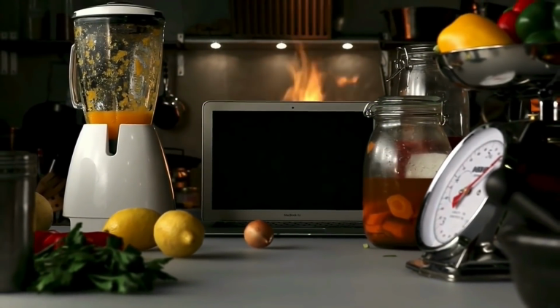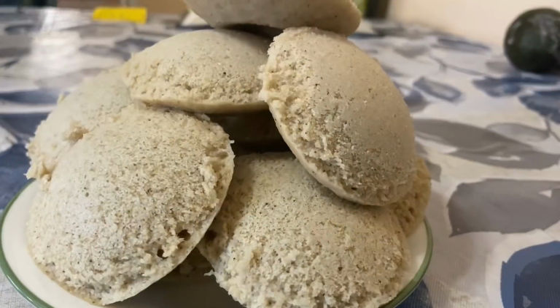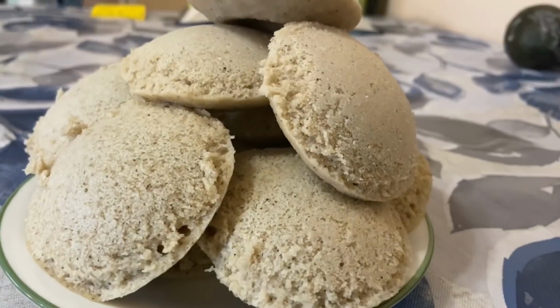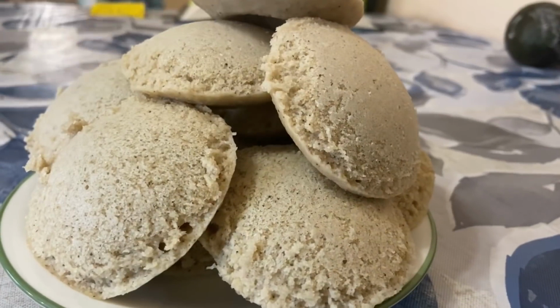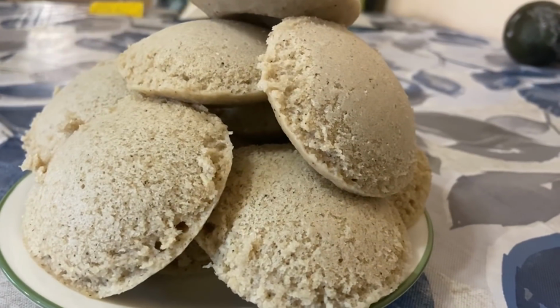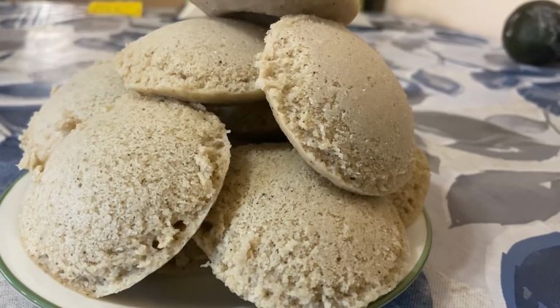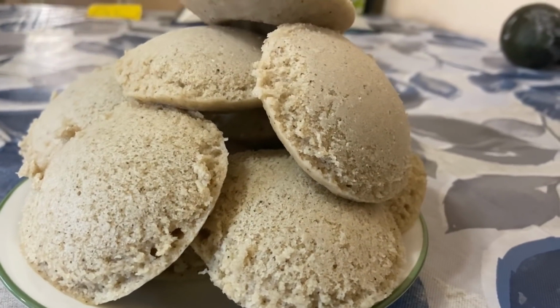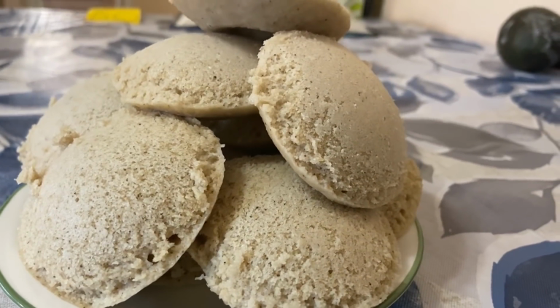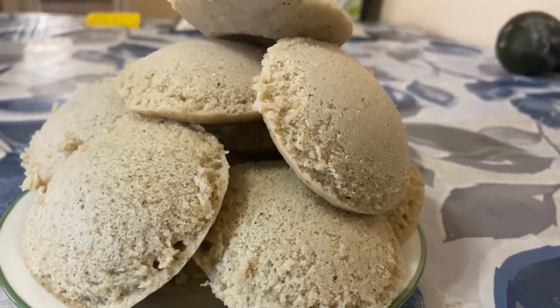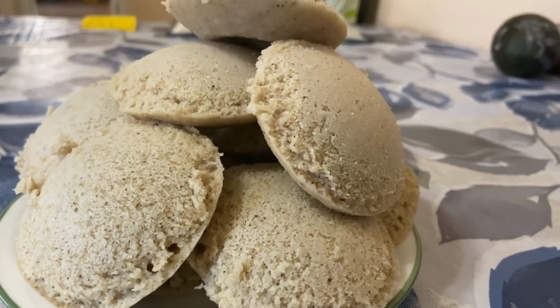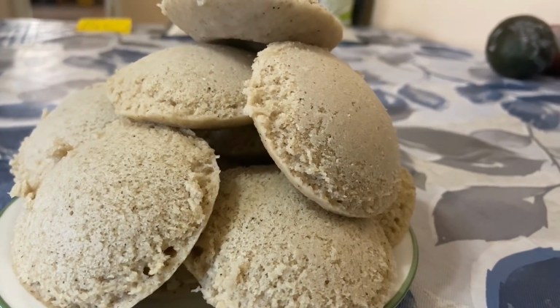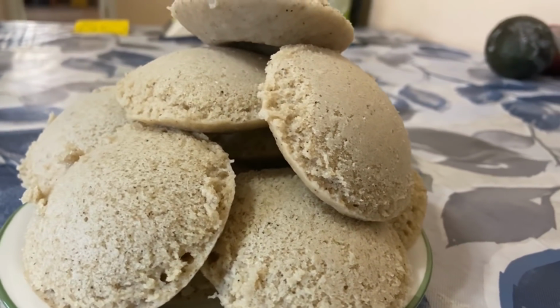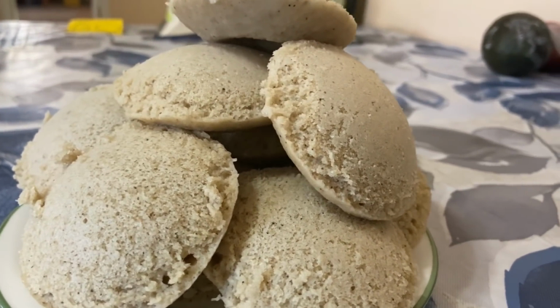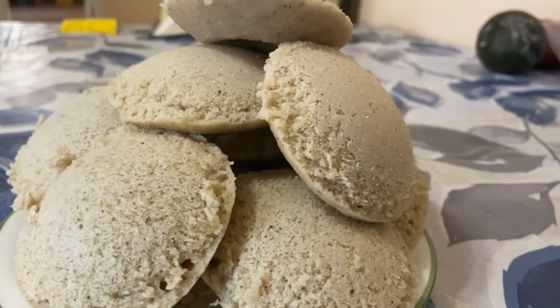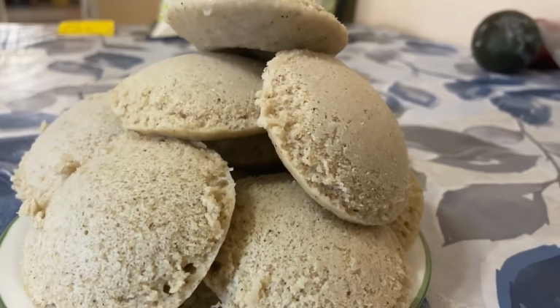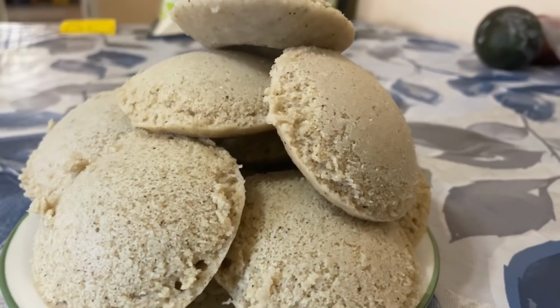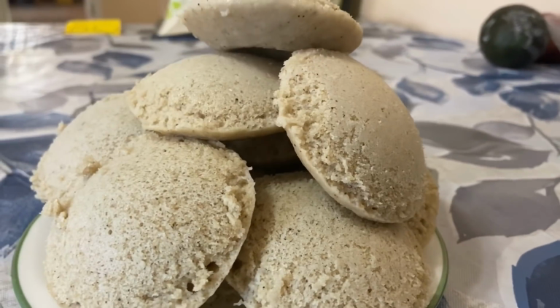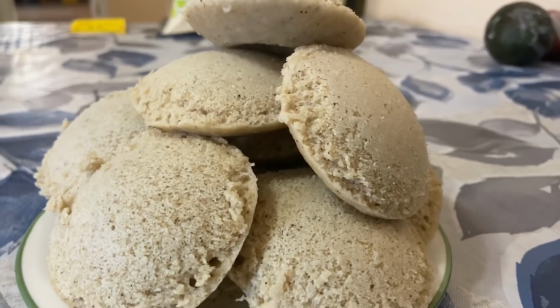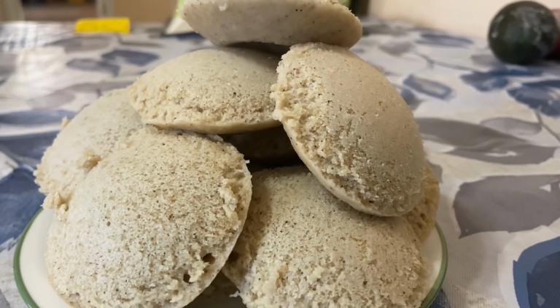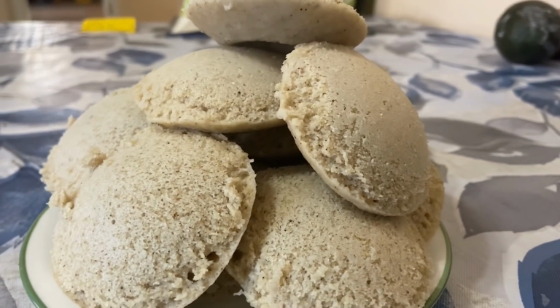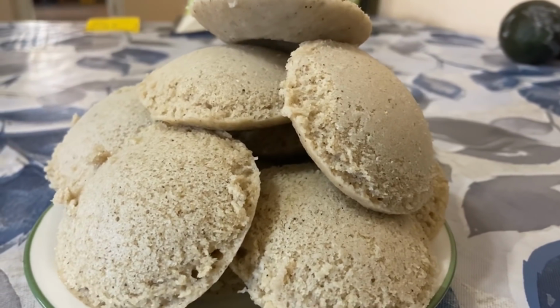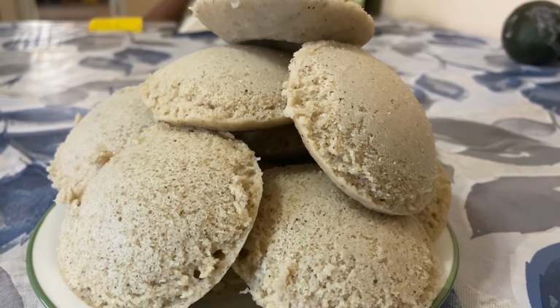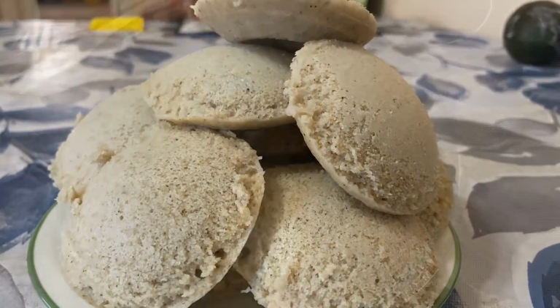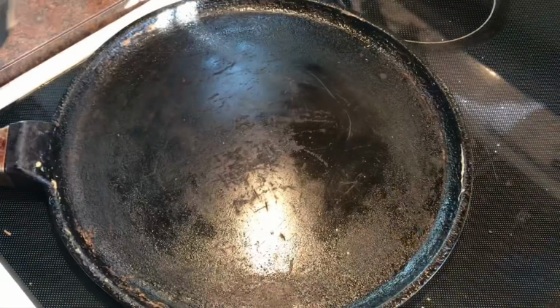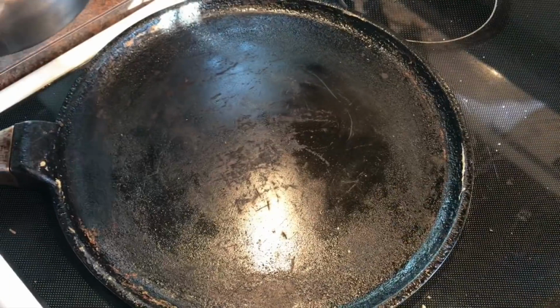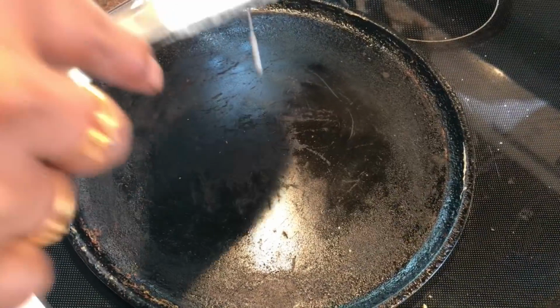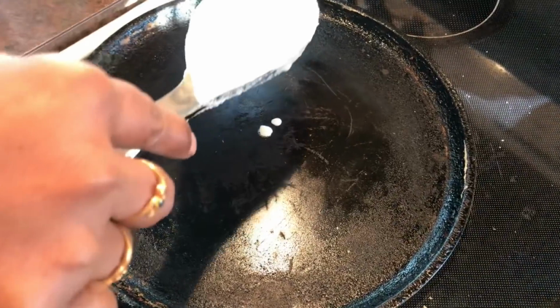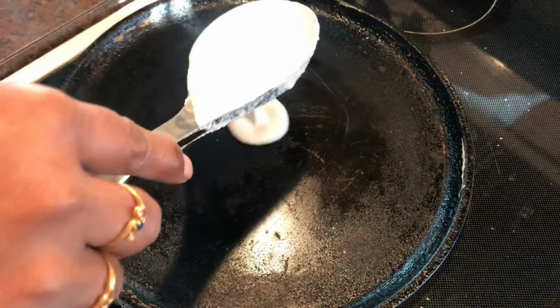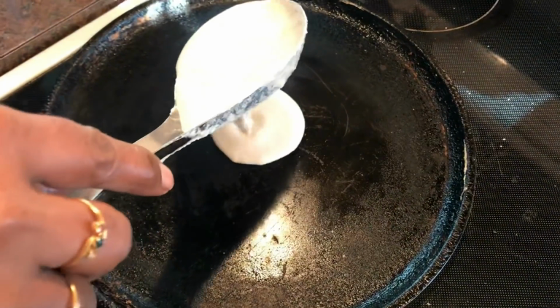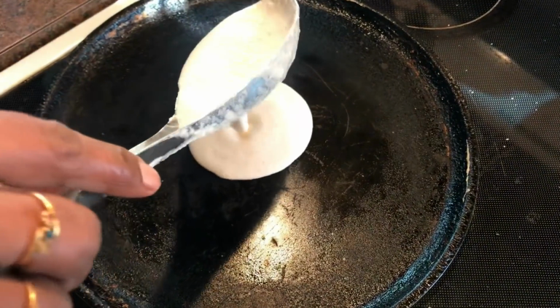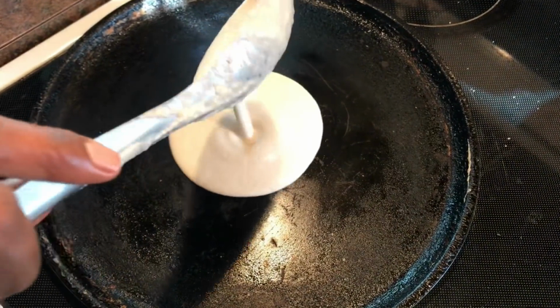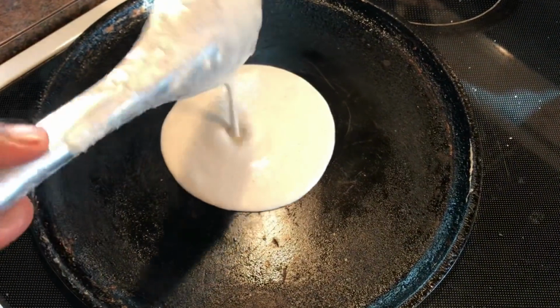Hey guys, welcome back to our channel! Today I'm going to be making idli and dosa with bajra. If you haven't seen the video where we made dosa and idli with rice, check it out — it's going to be in the description box below.